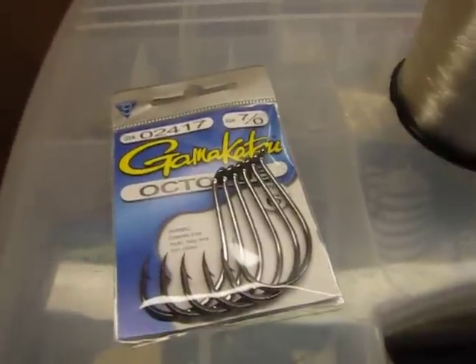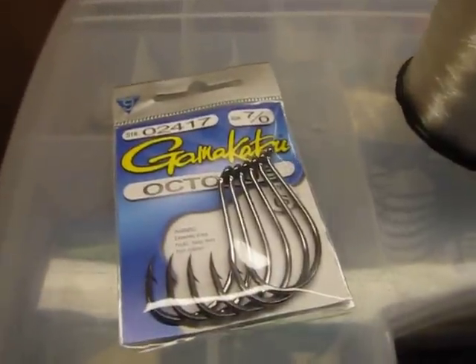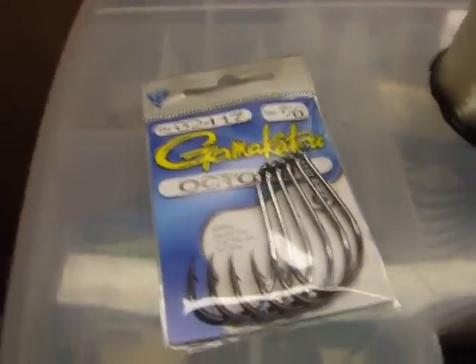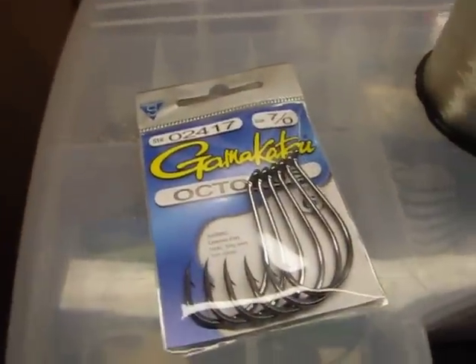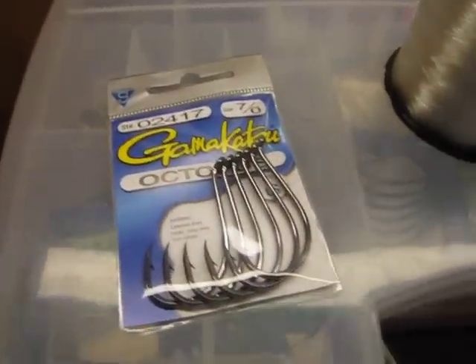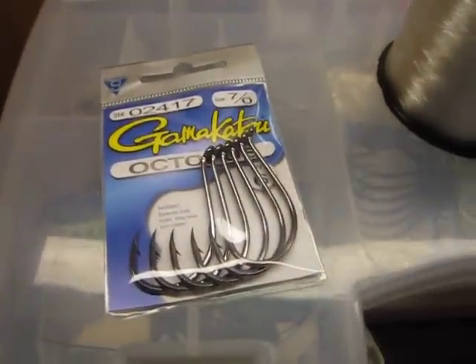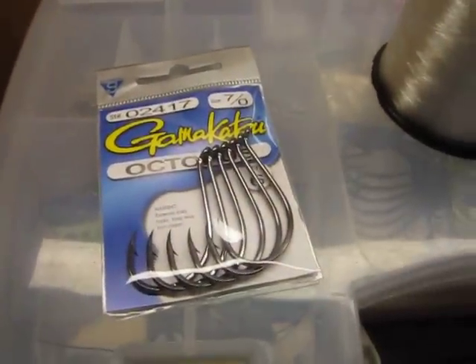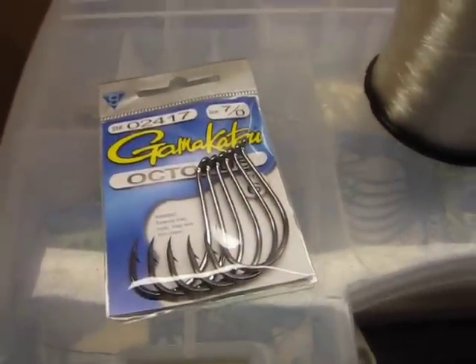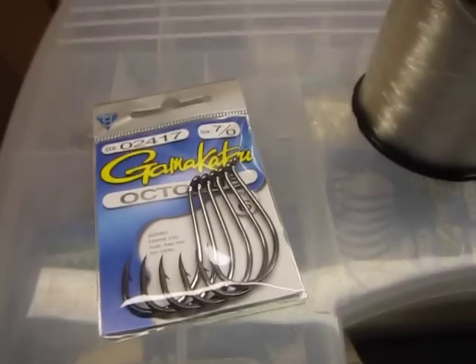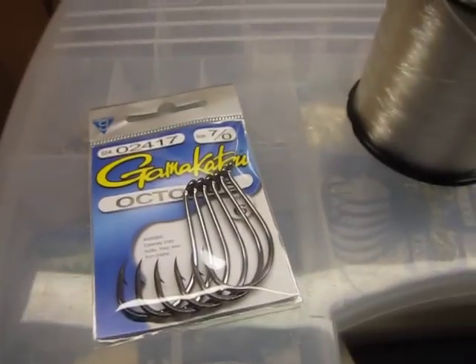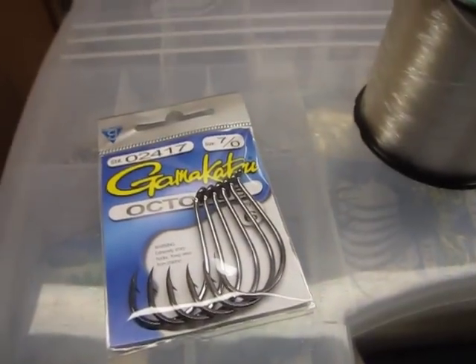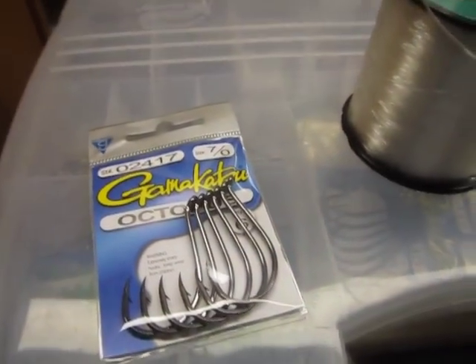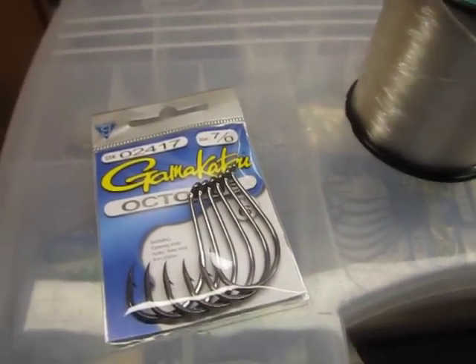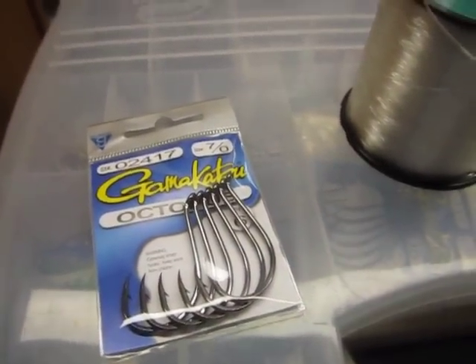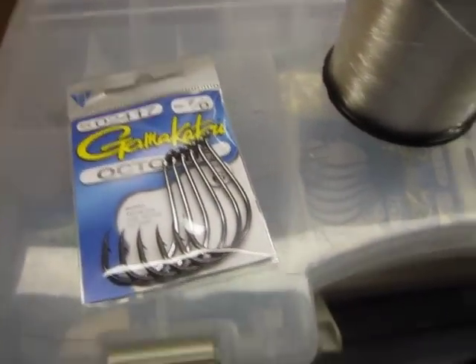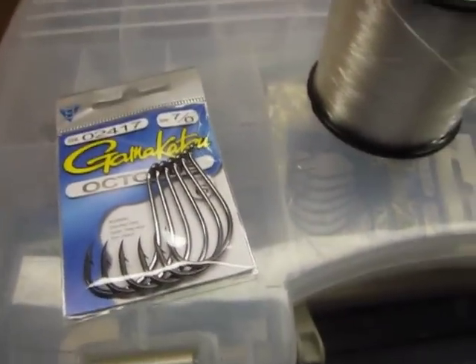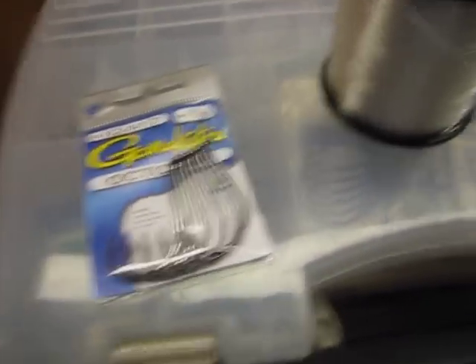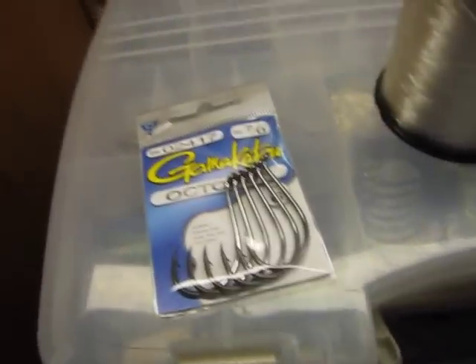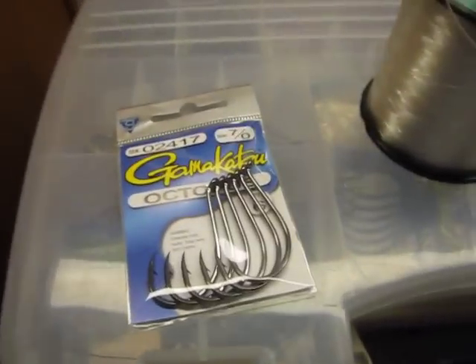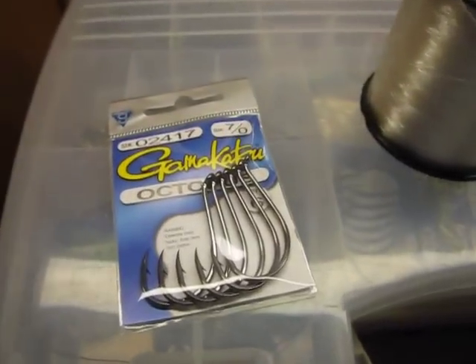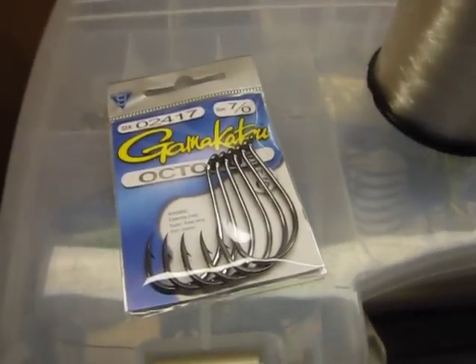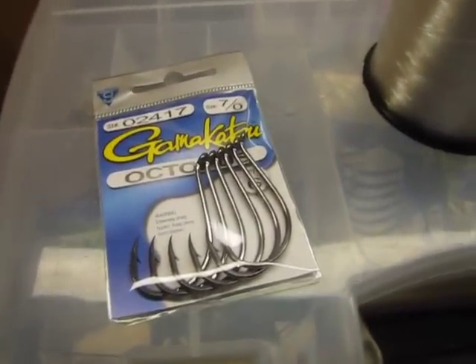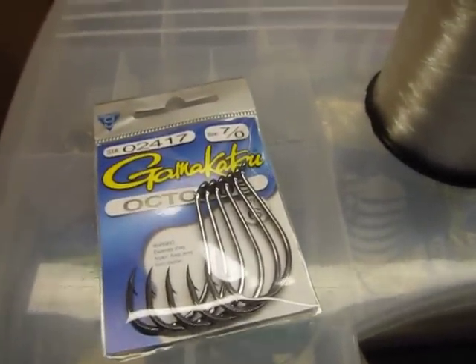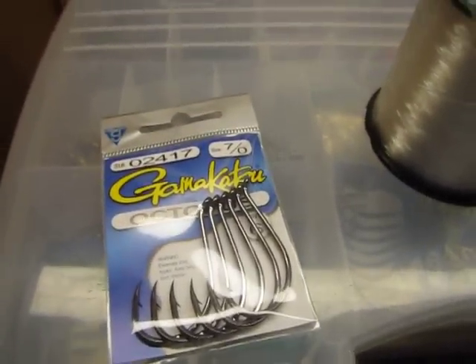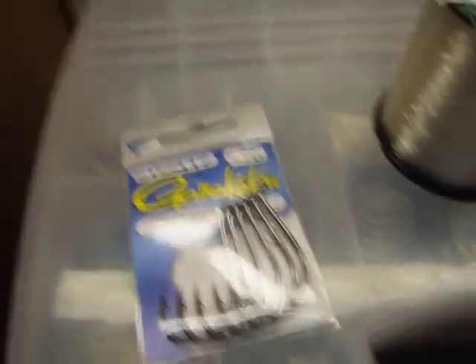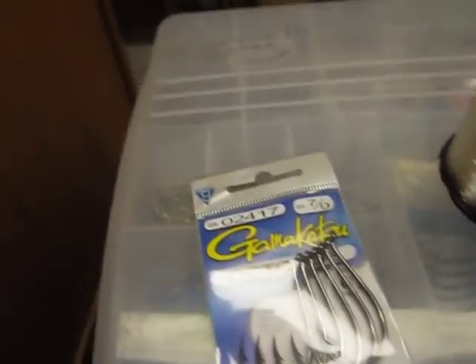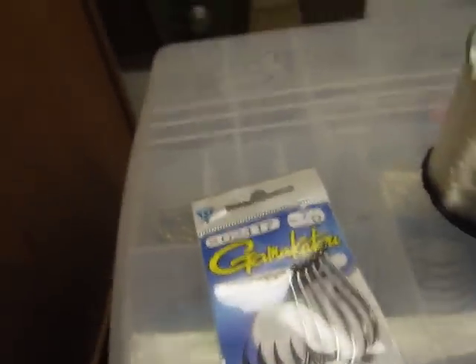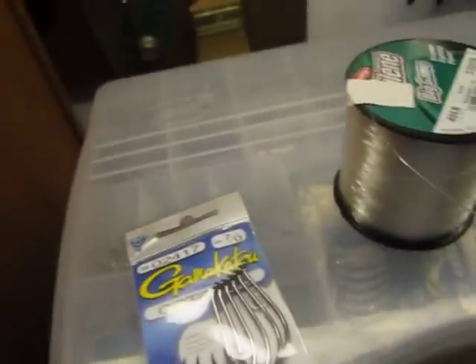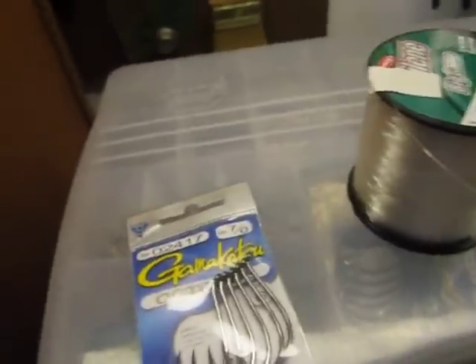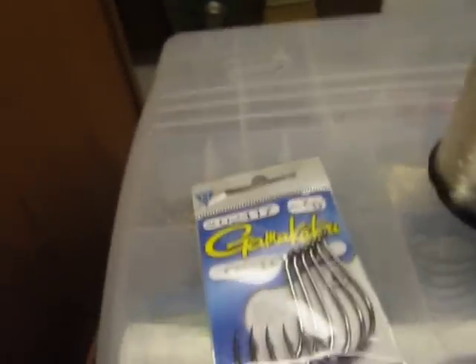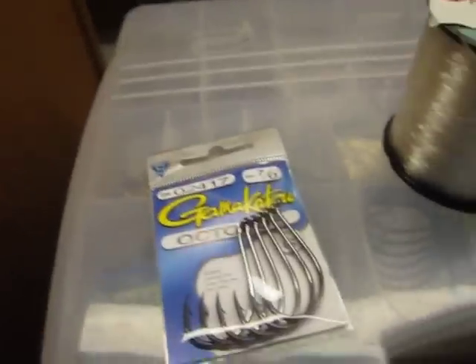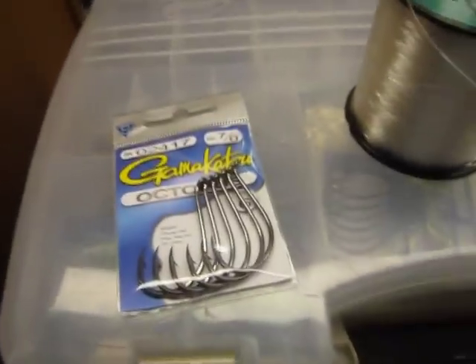Hey everybody, this is Big Joe from Big Joe's Fishing. In this tutorial, I will show you how to catch striped bass from the shore using bloodworms.